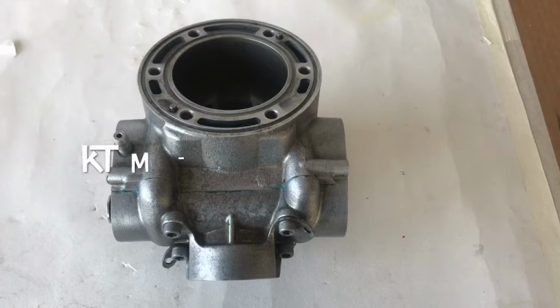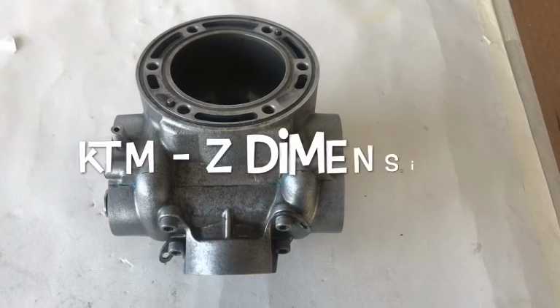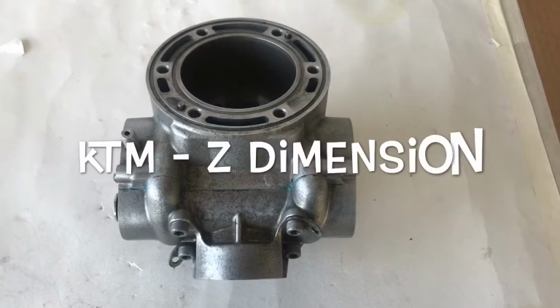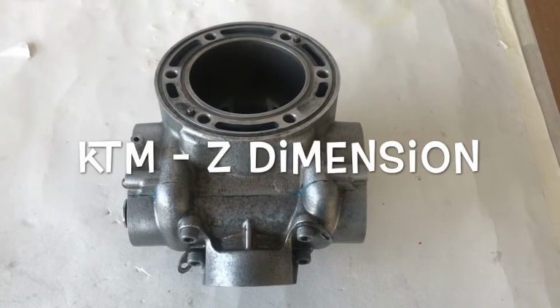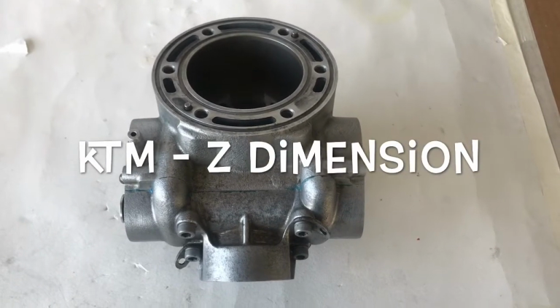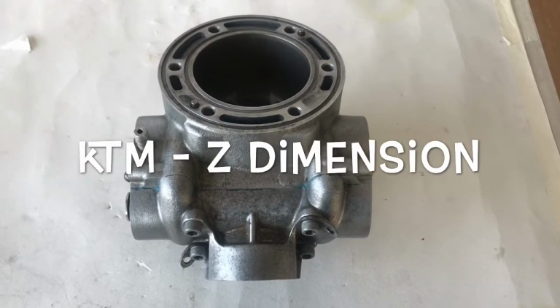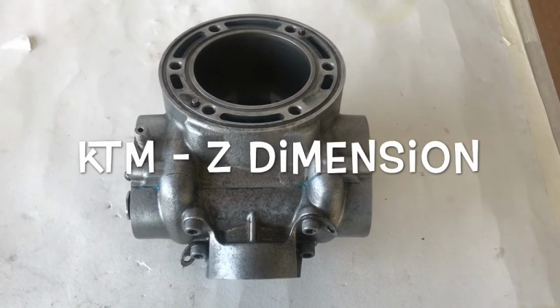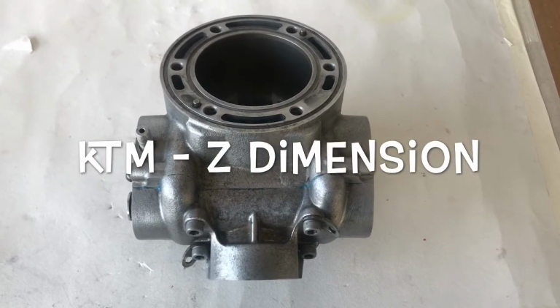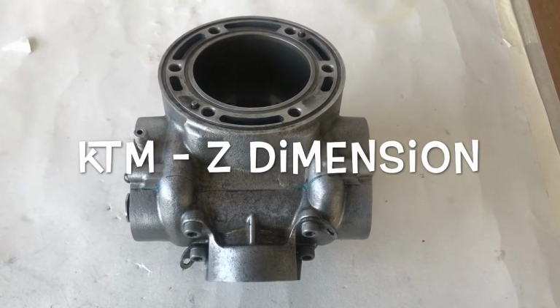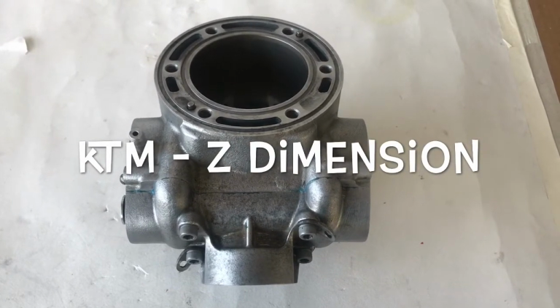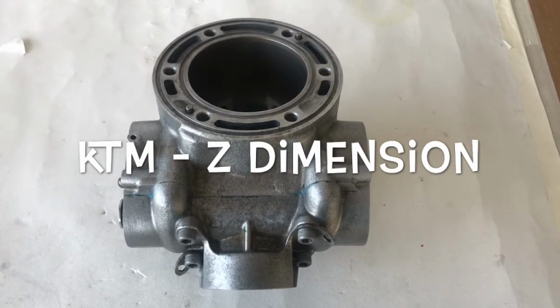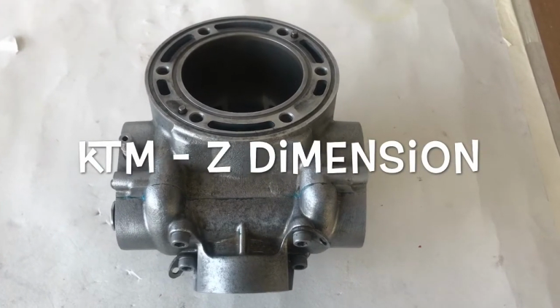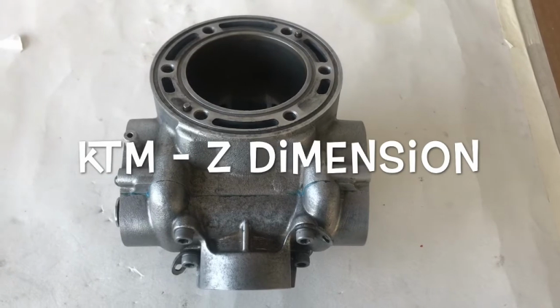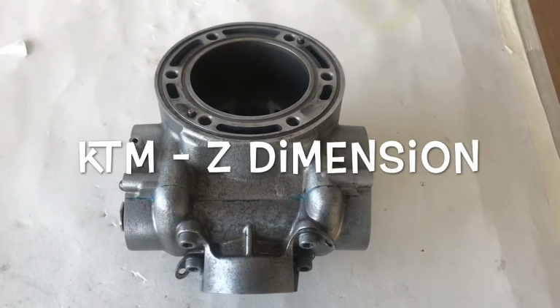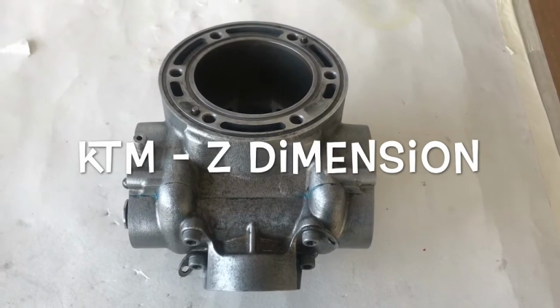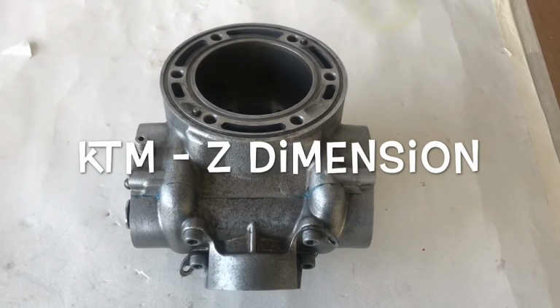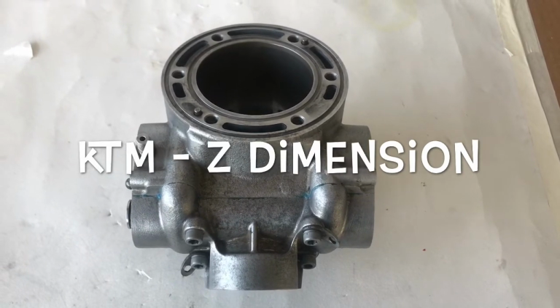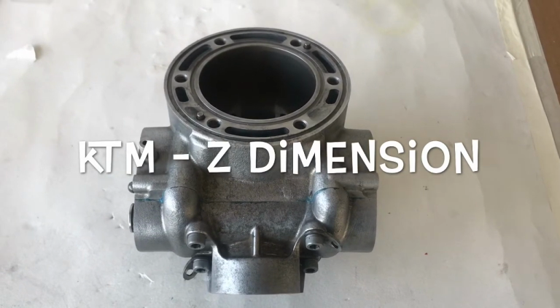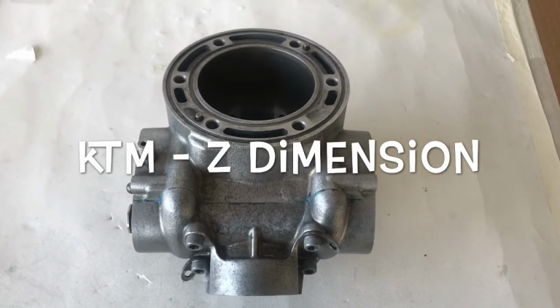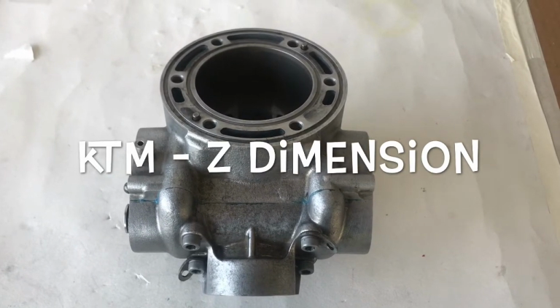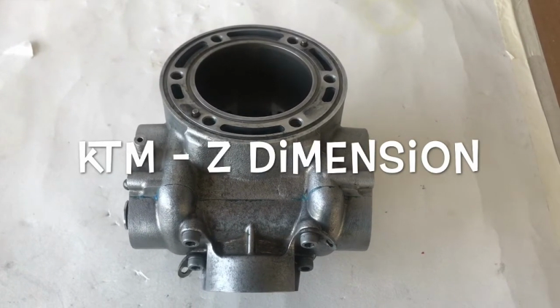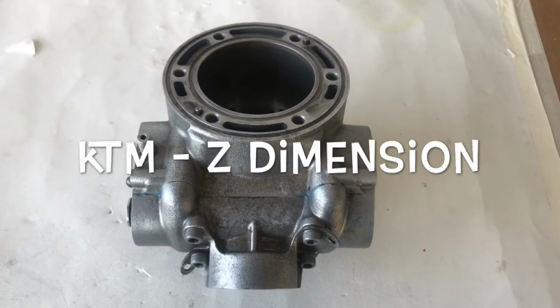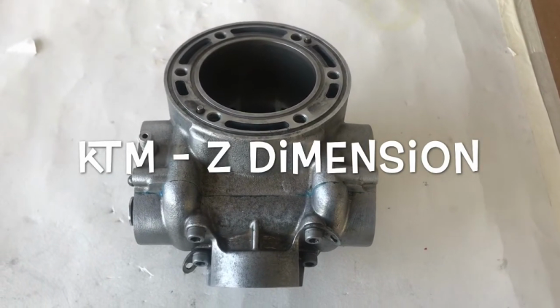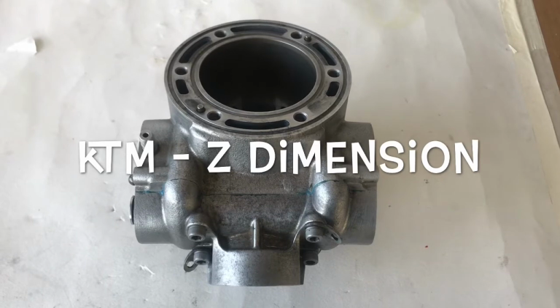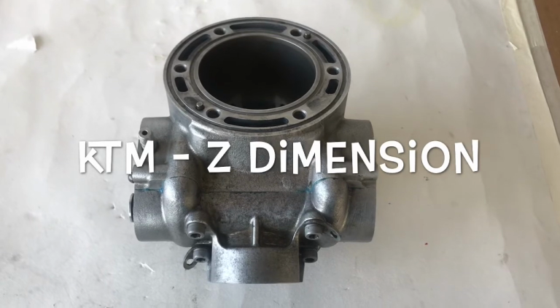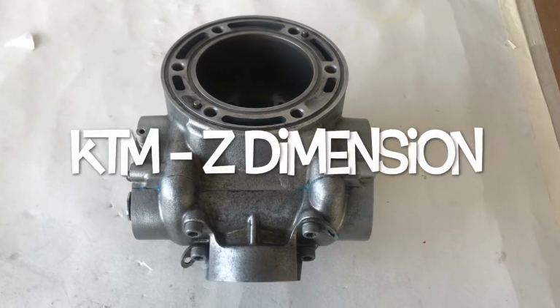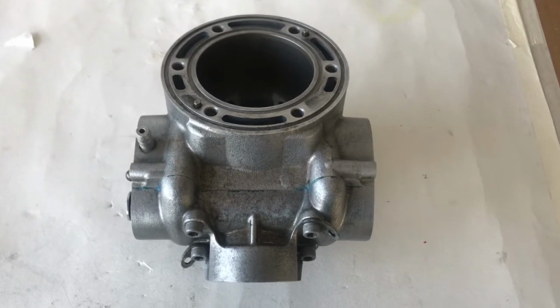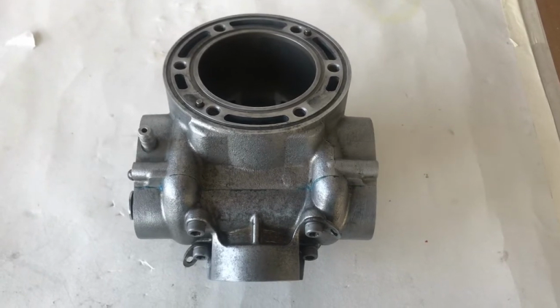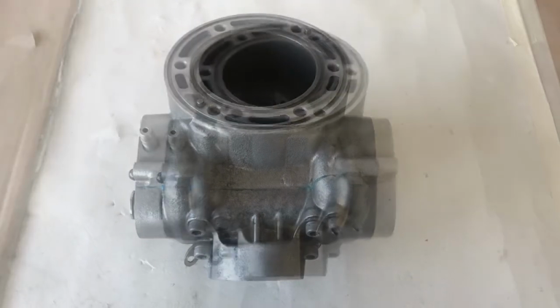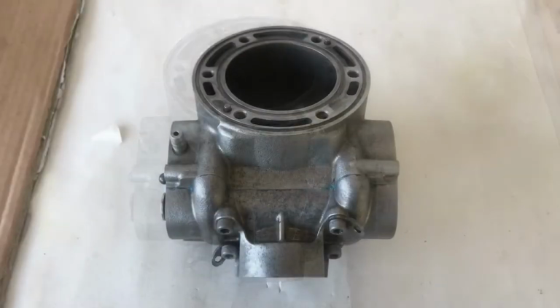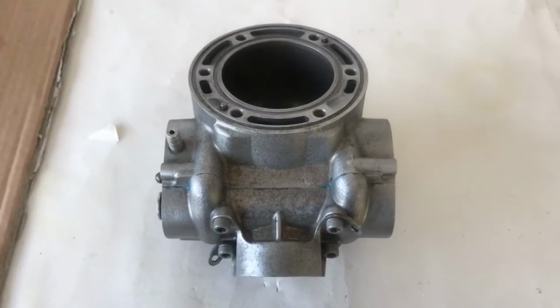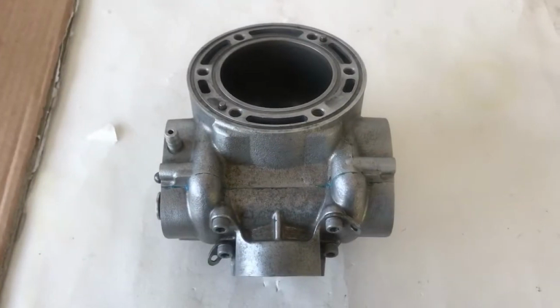Welcome to You Can Do It. Today we're on our 300 KTM rebuild and we're looking at the Z dimension — how to test and set the Z dimension for whatever specific value you have in your owner's manual. So let's get cracking.